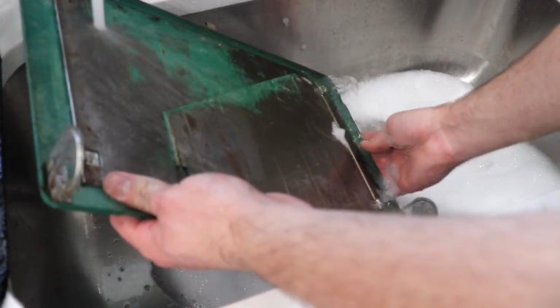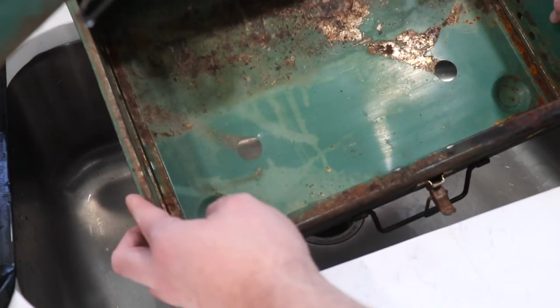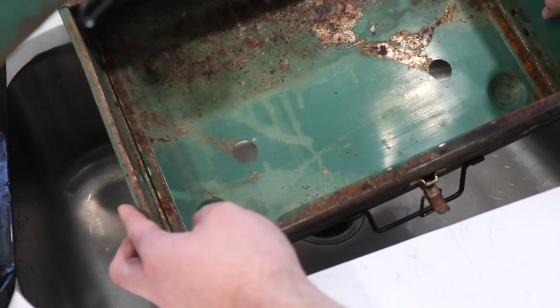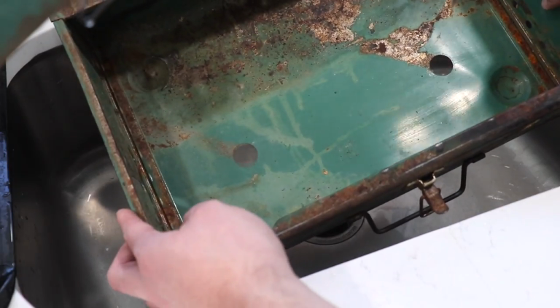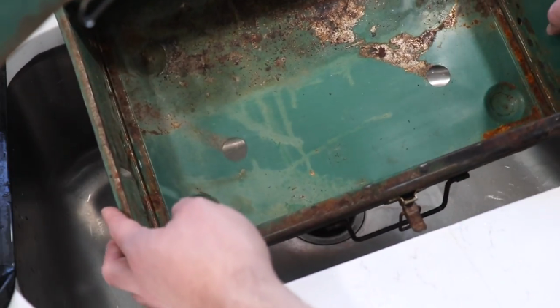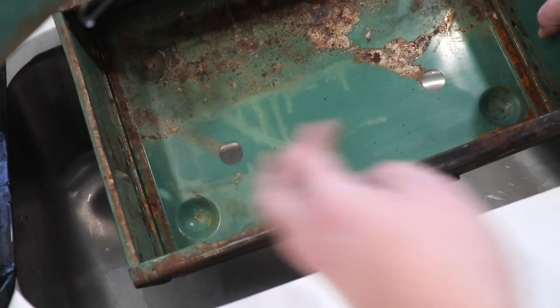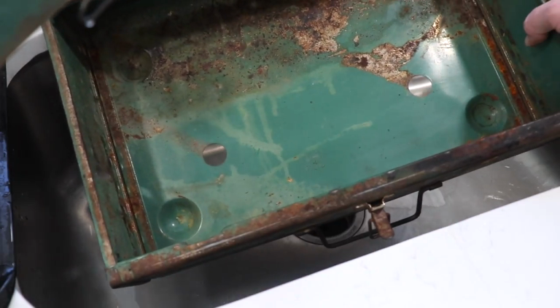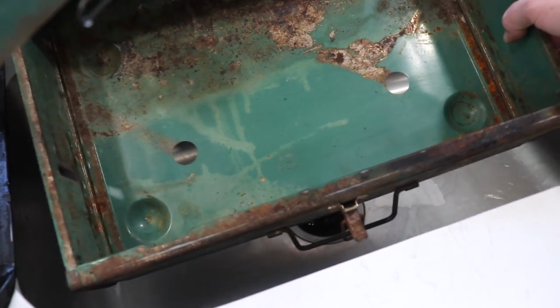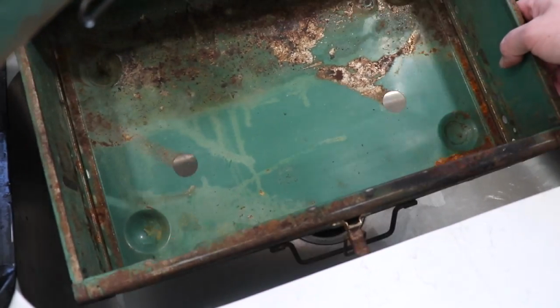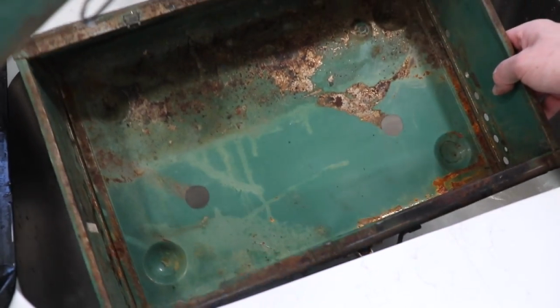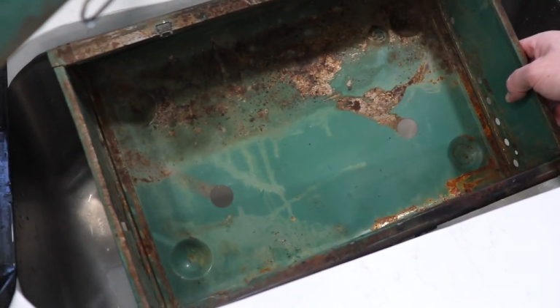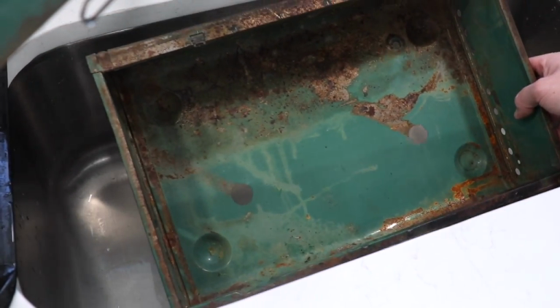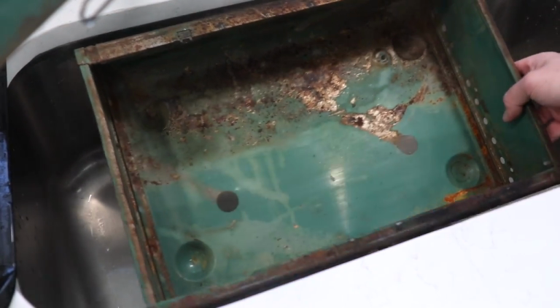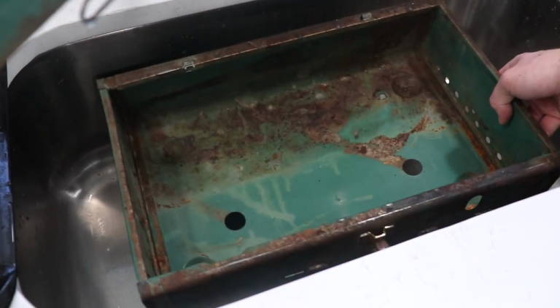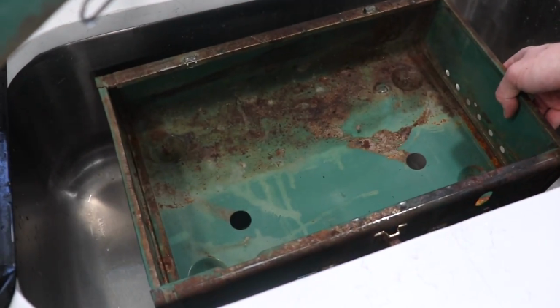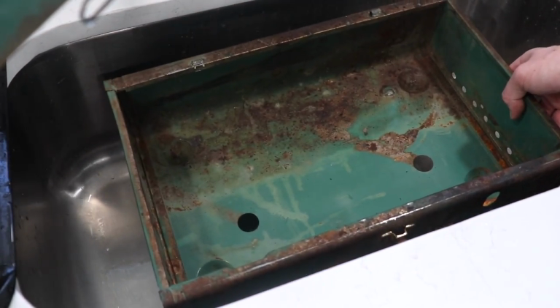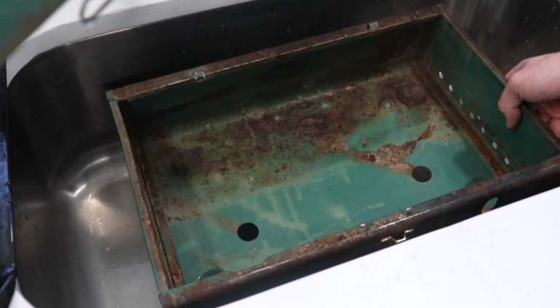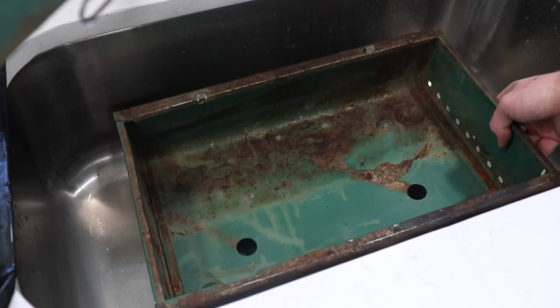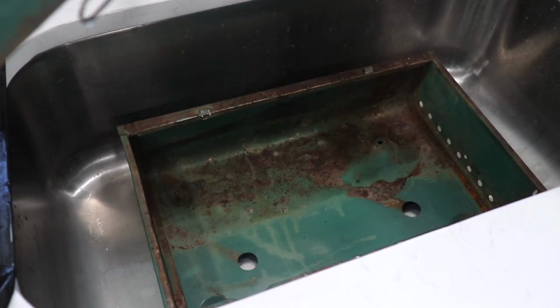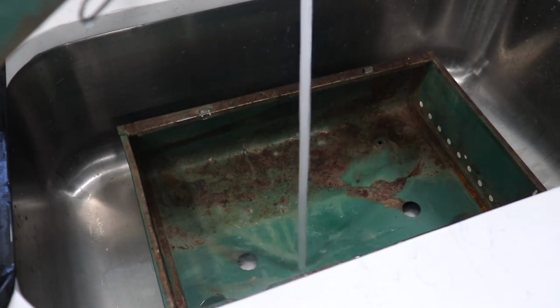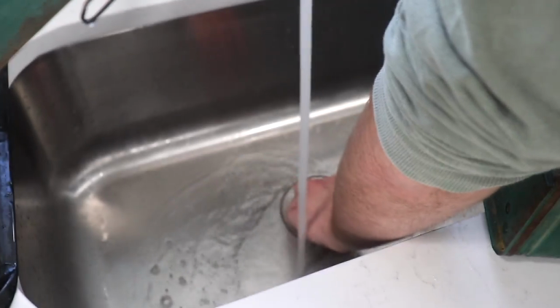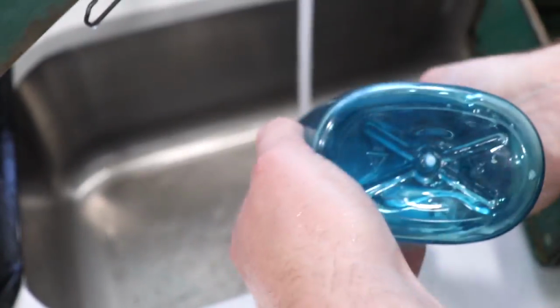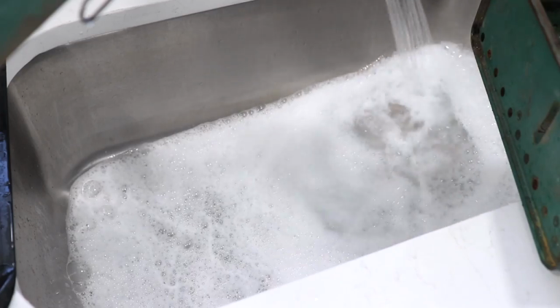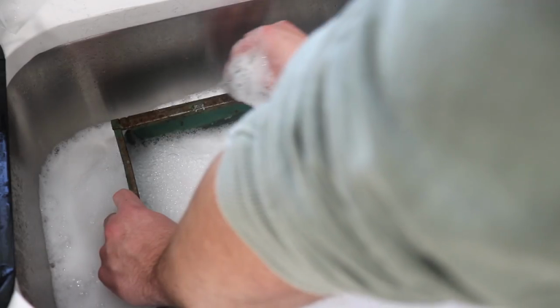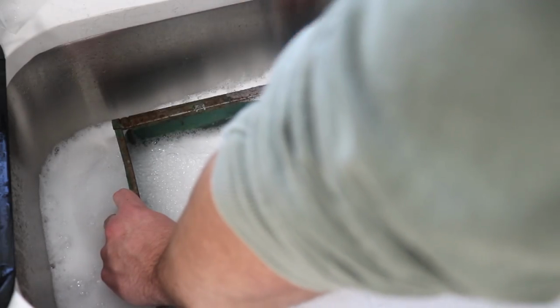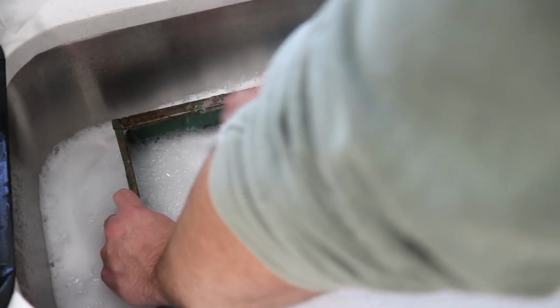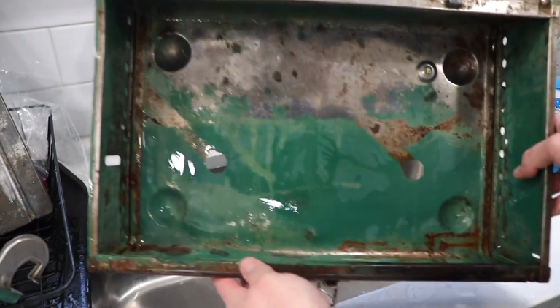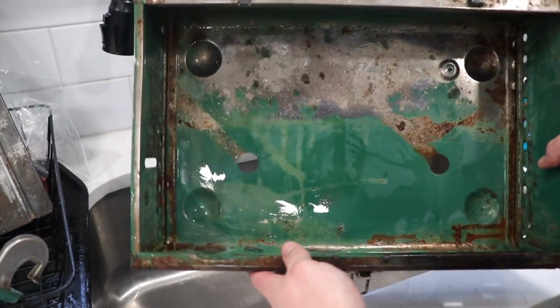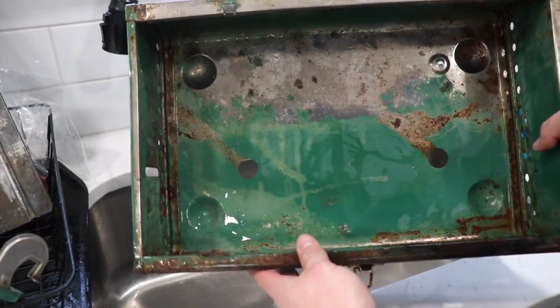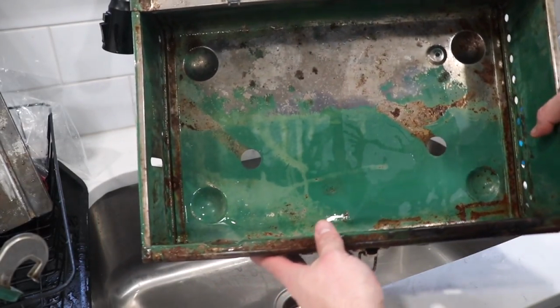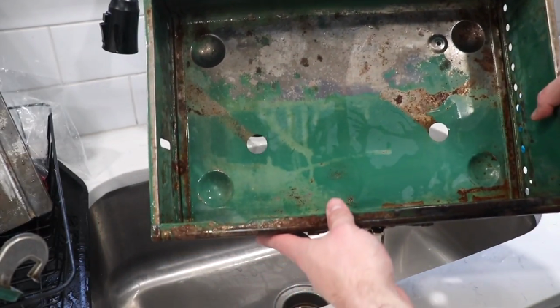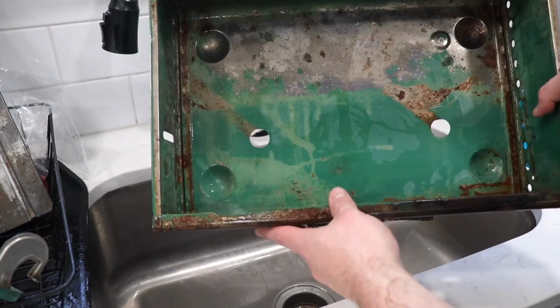For the last part that we can actually wash with soap, we've got the actual base that everything sits in. Check it out — look how clean that is now.